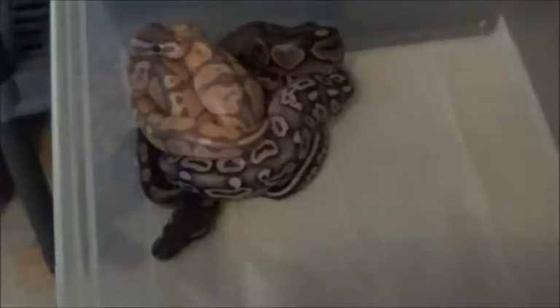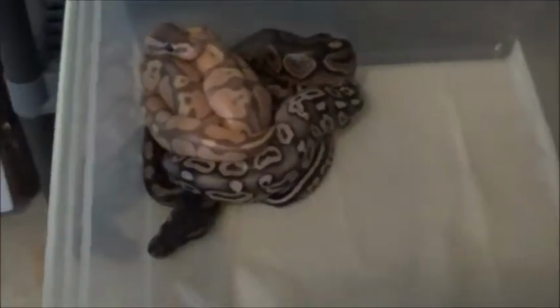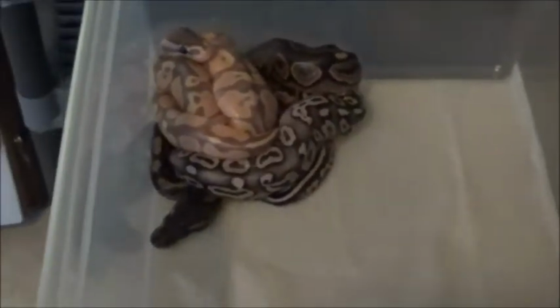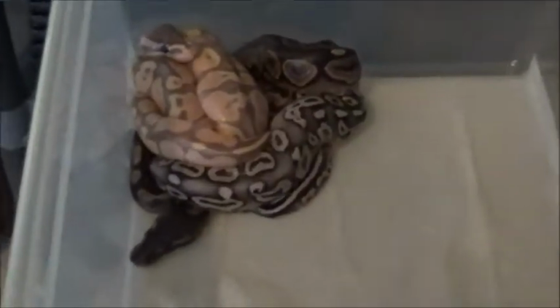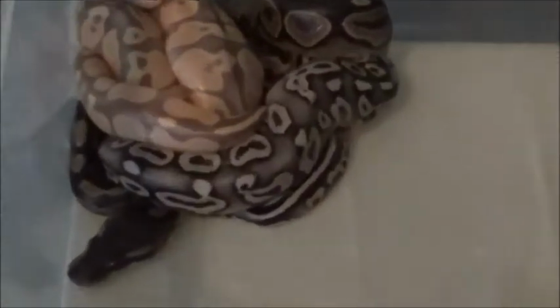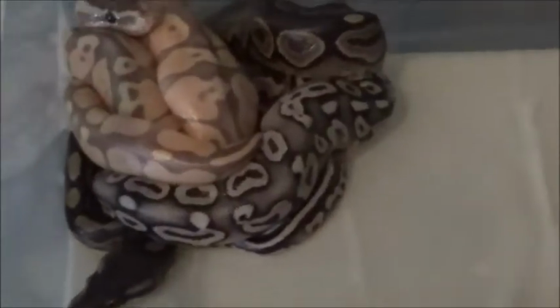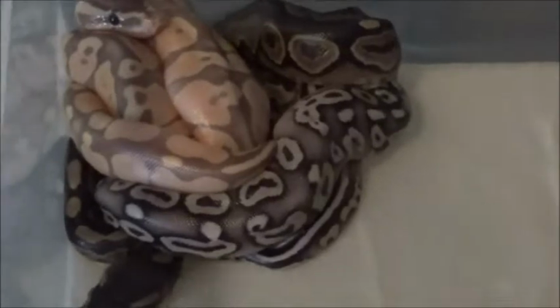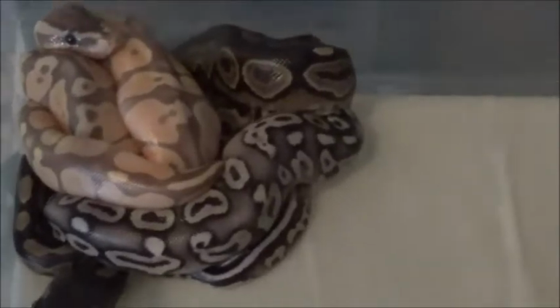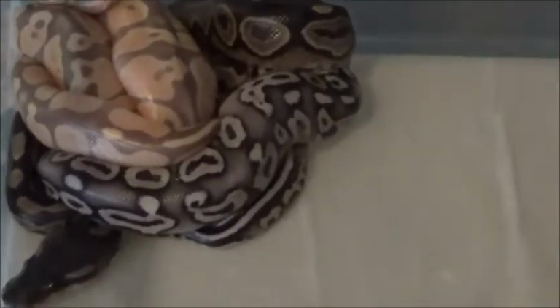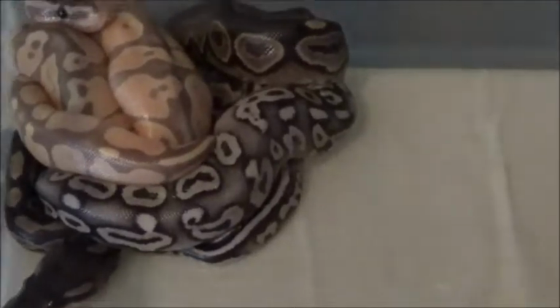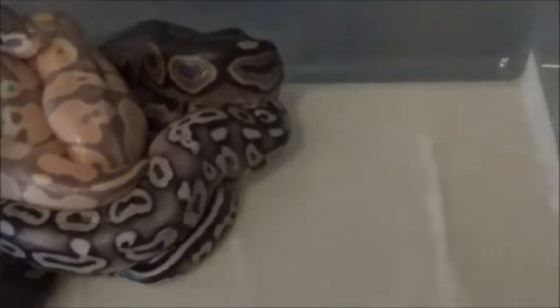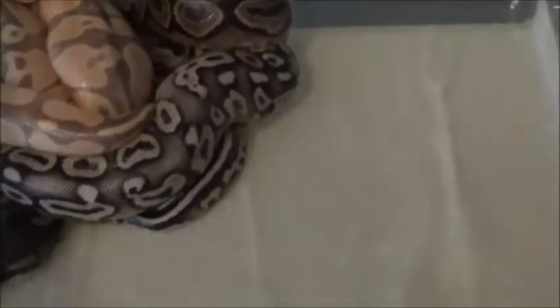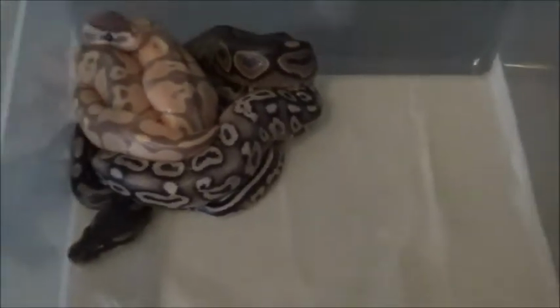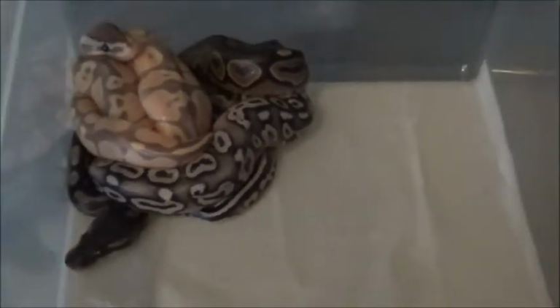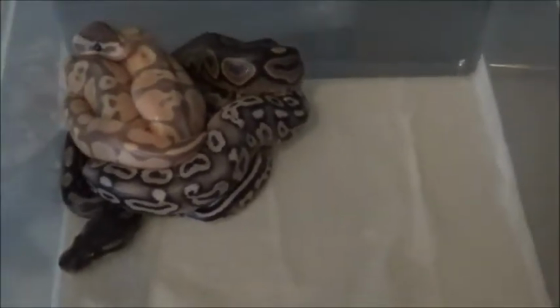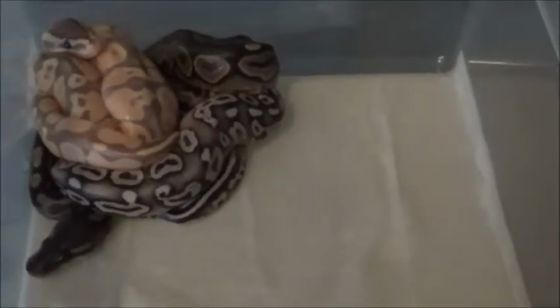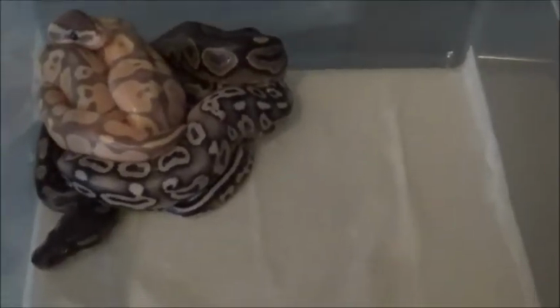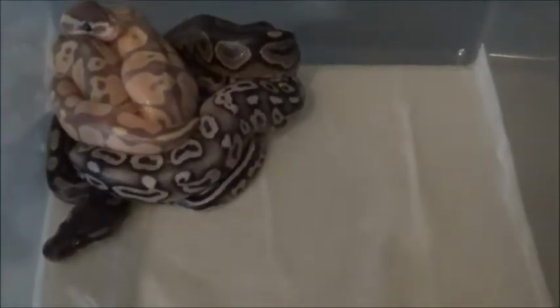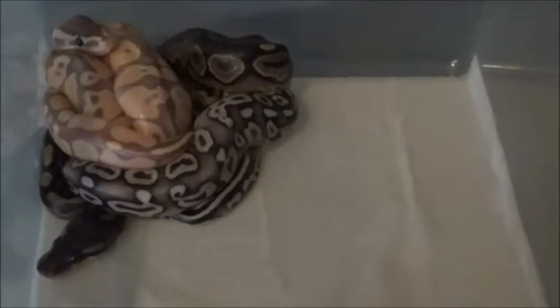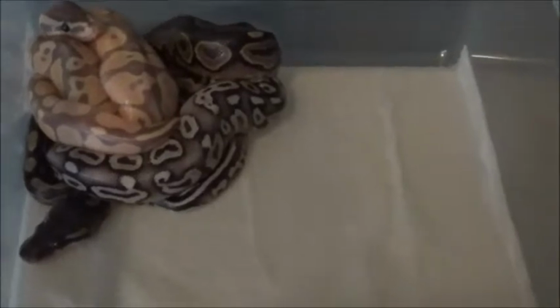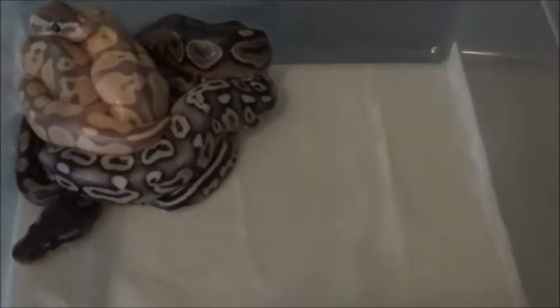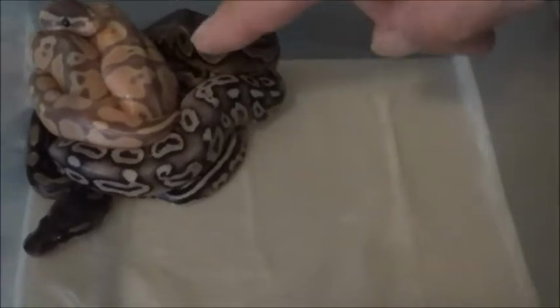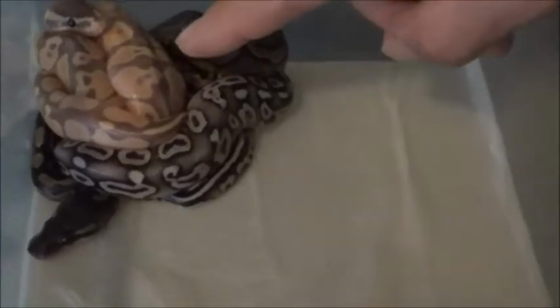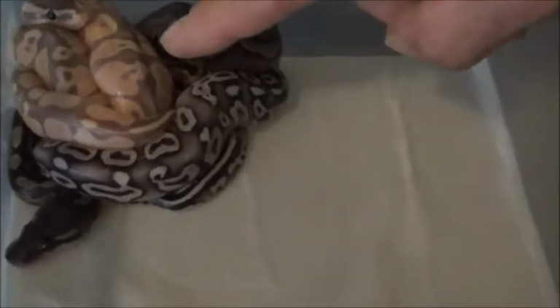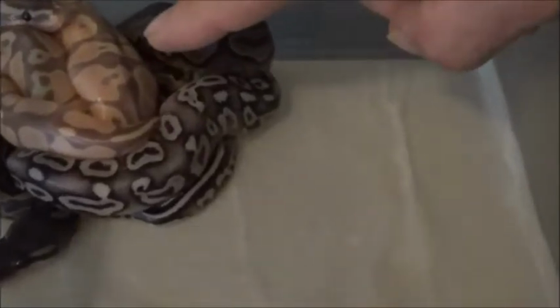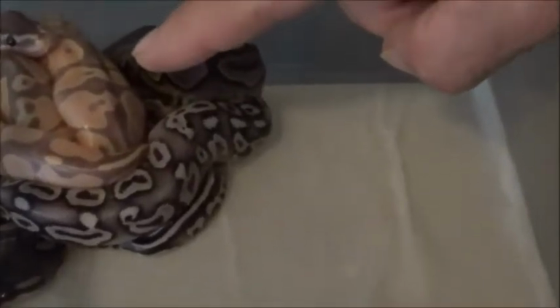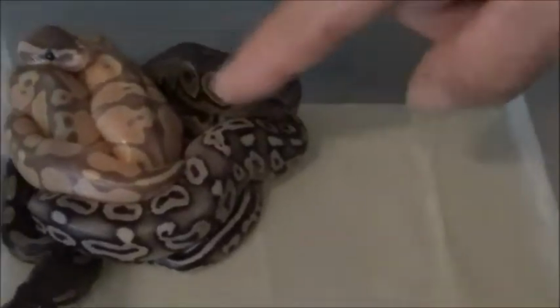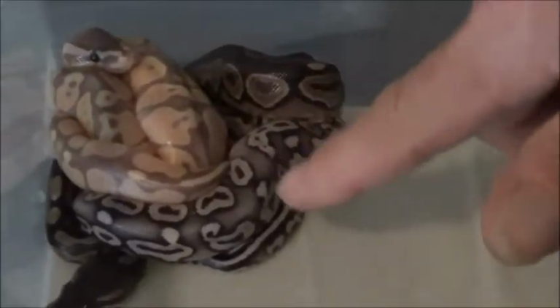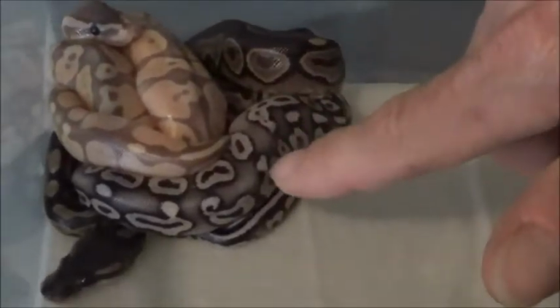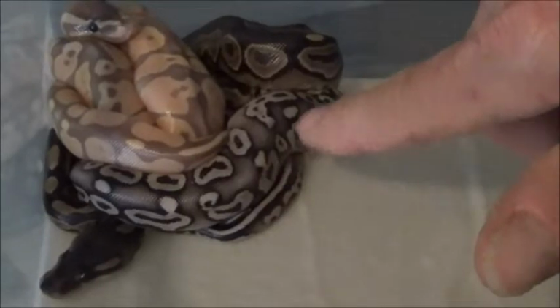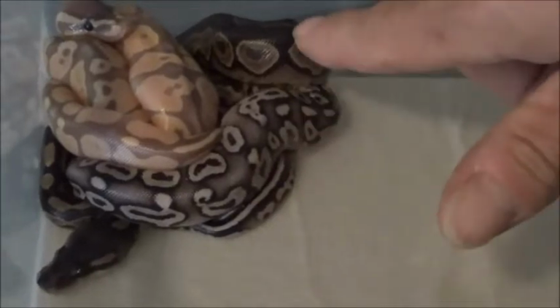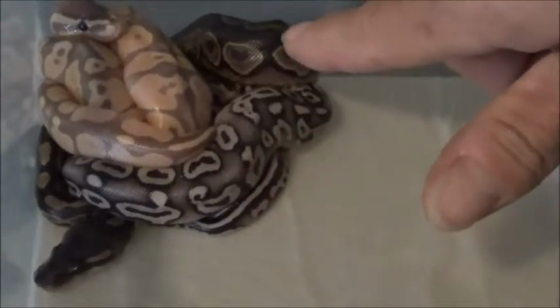What's this clutch? This clutch is a Pewter Banana bred to a Pastel, and so far I got a Pastel Banana, a Pewter, and a Cinnamon.